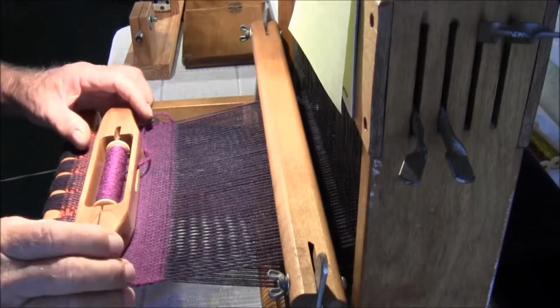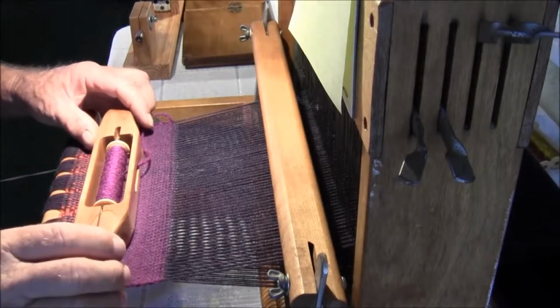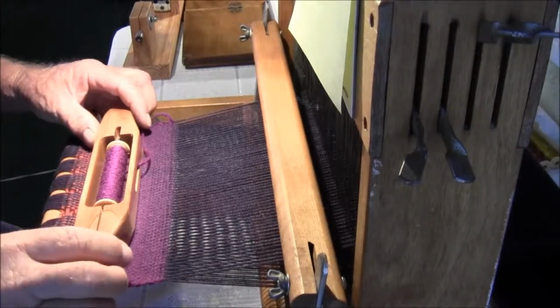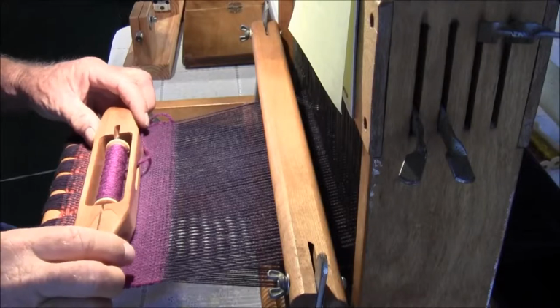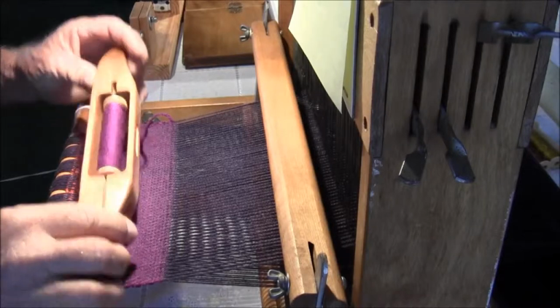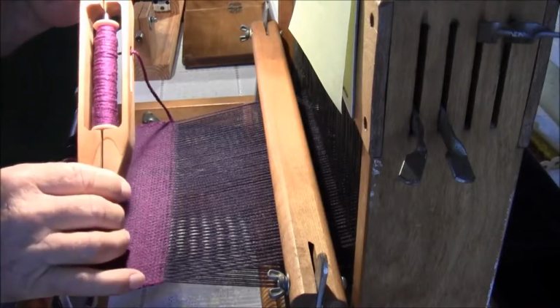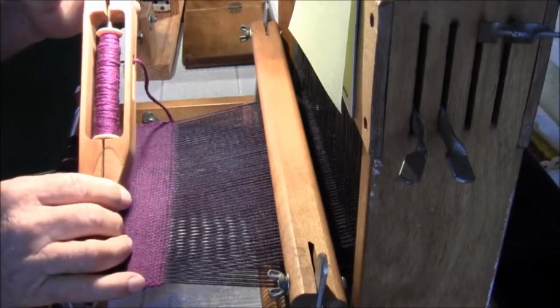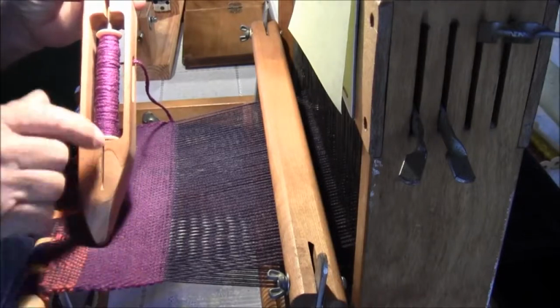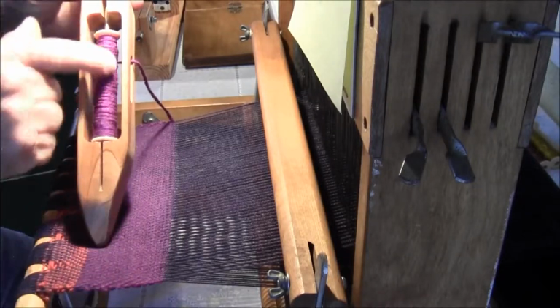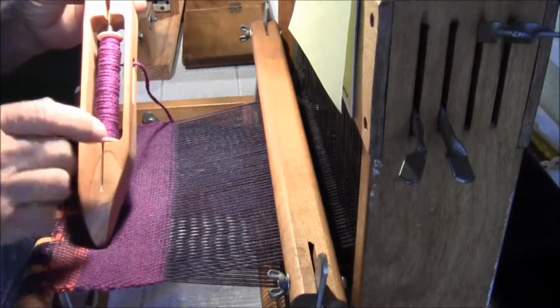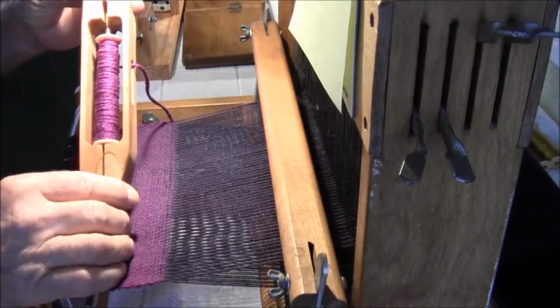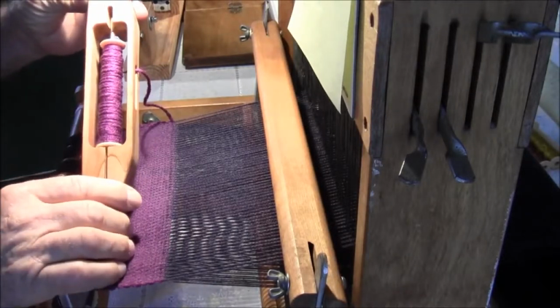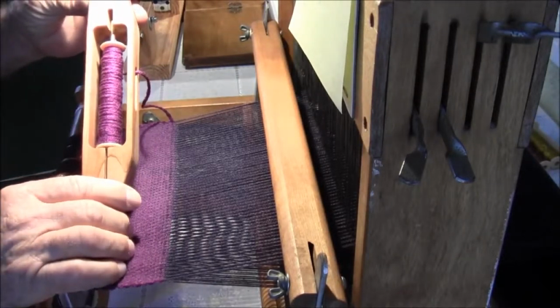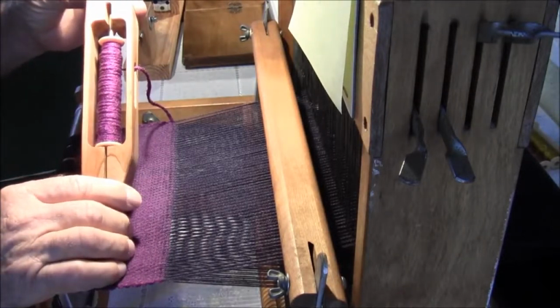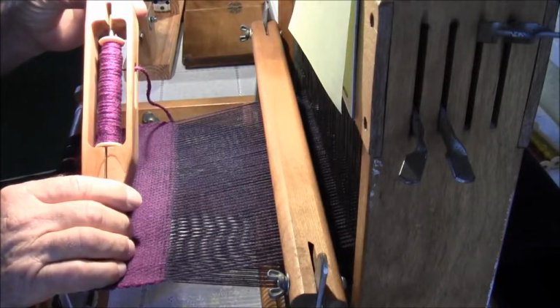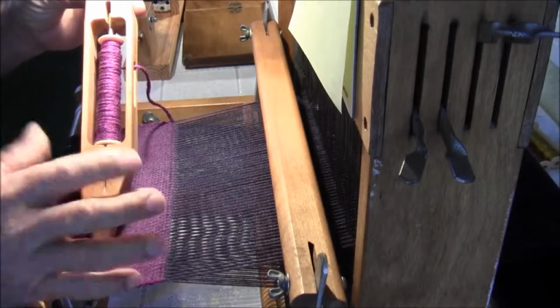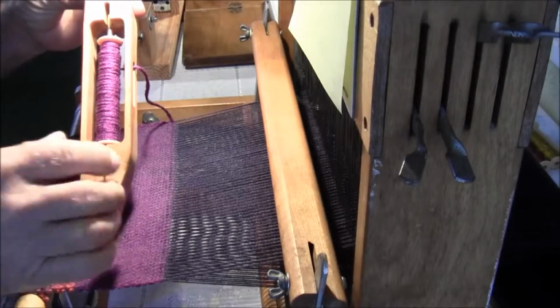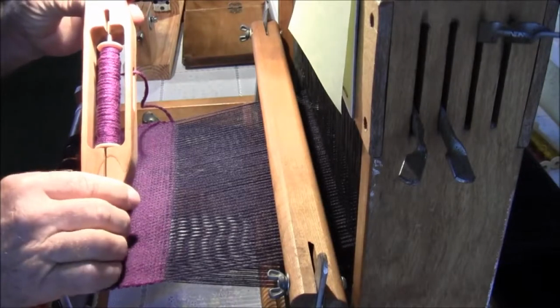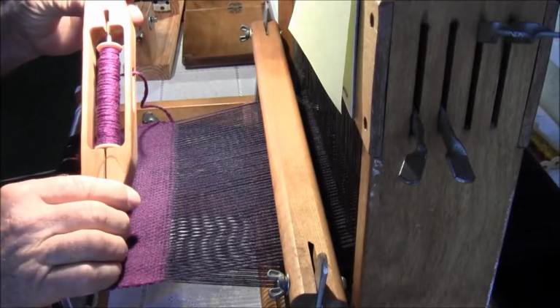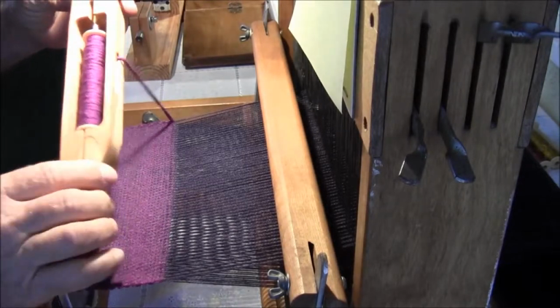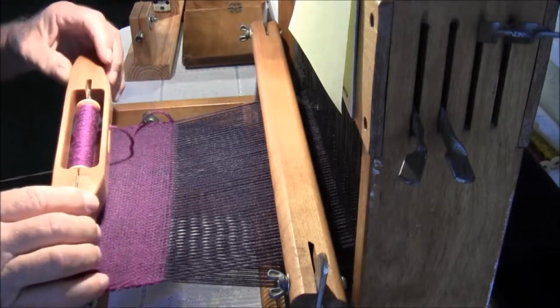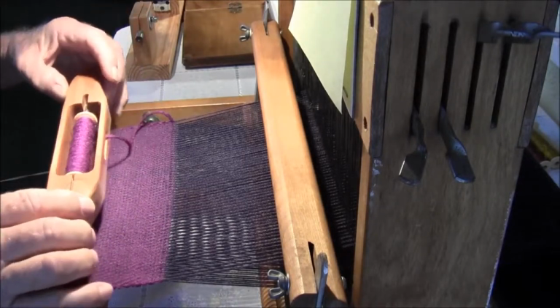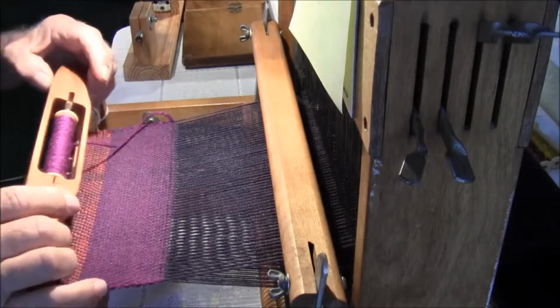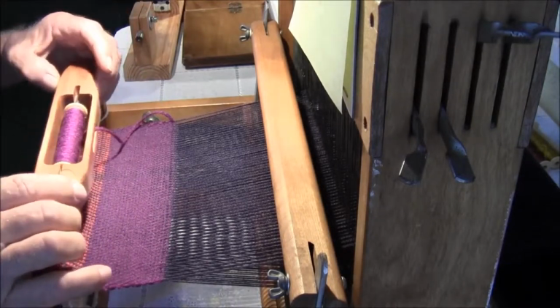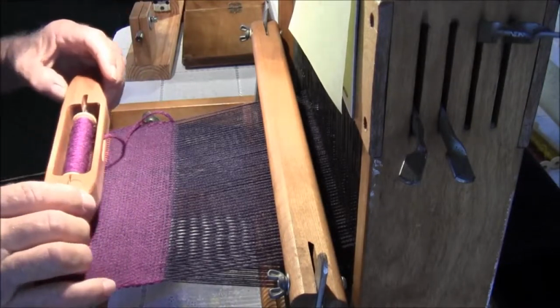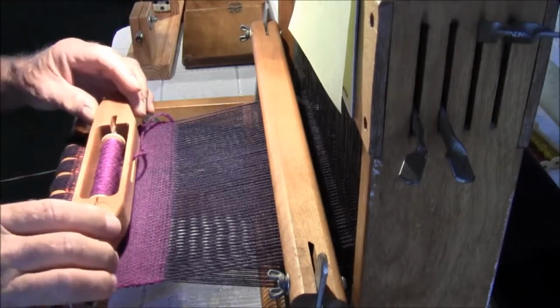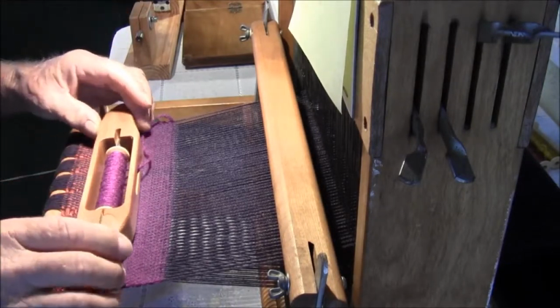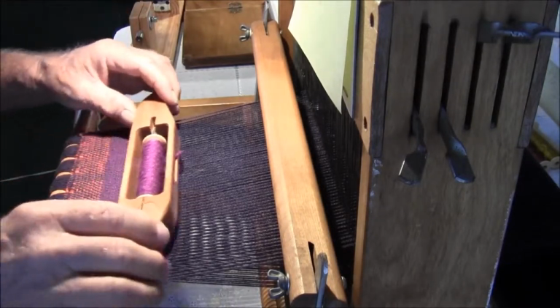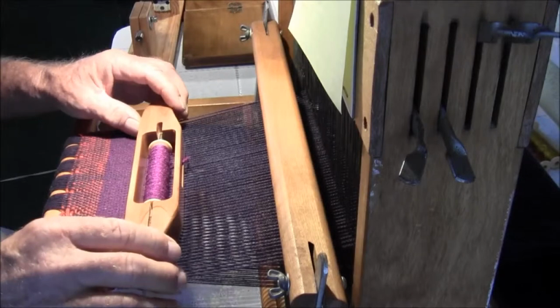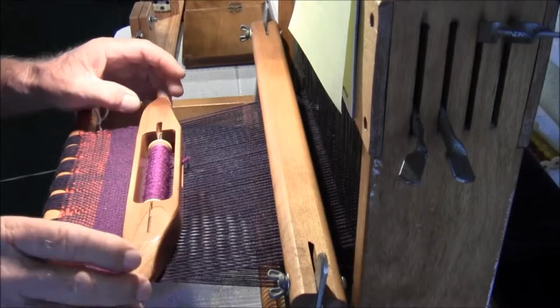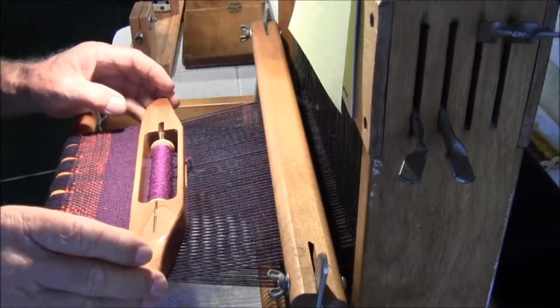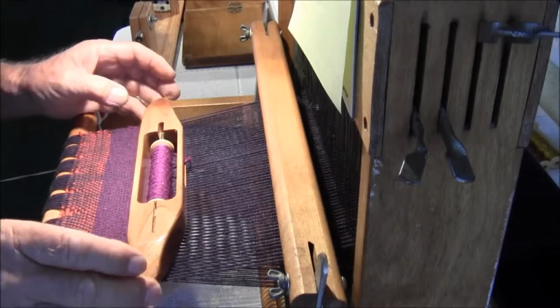Okay, here we are back at the loom. I've got my boat shuttle loaded up with weft thread, or yarn, and it's ready to go.